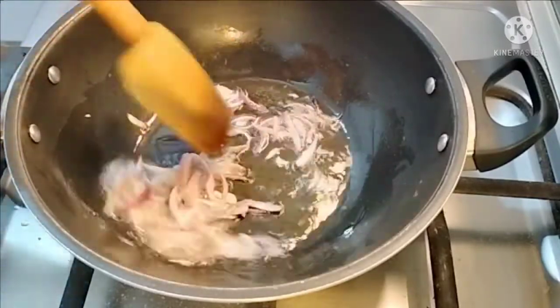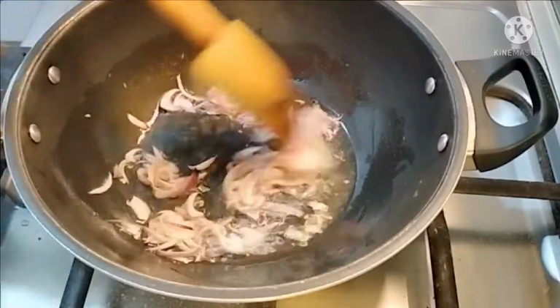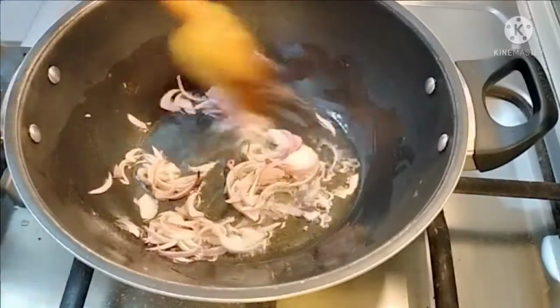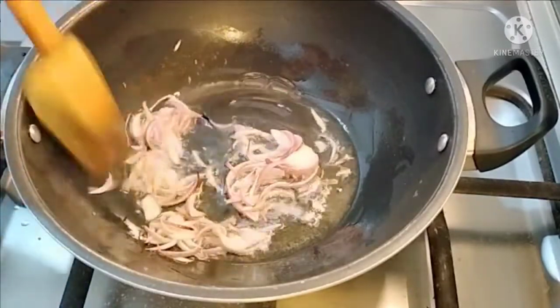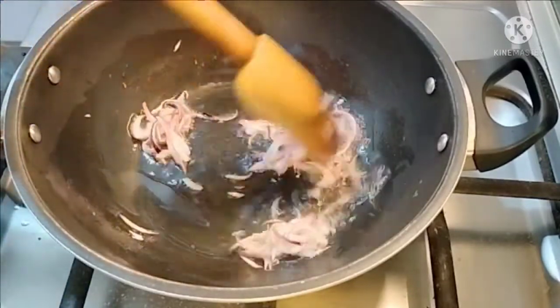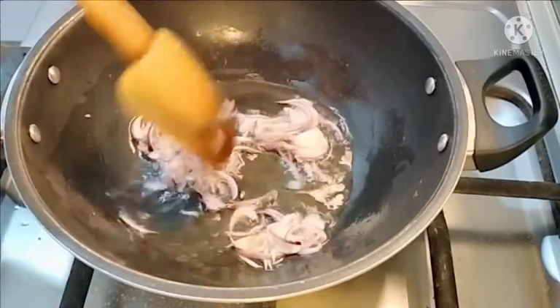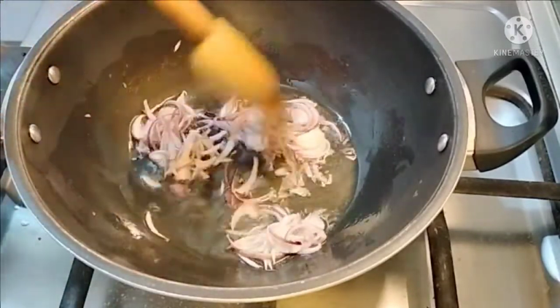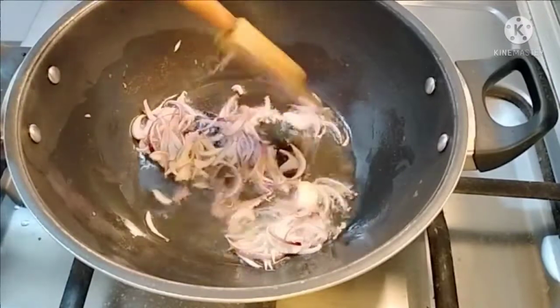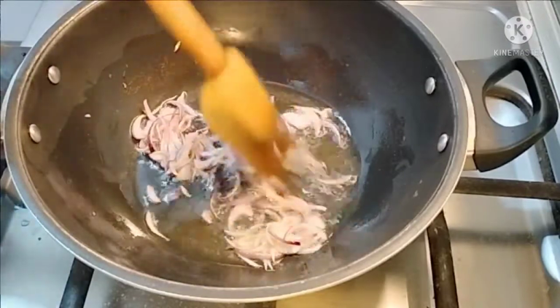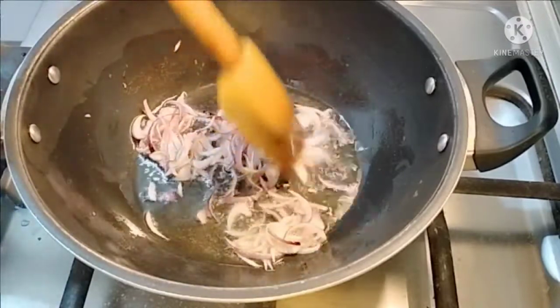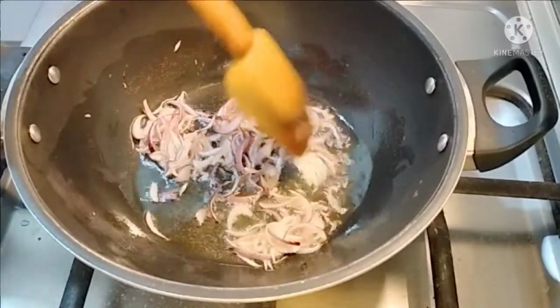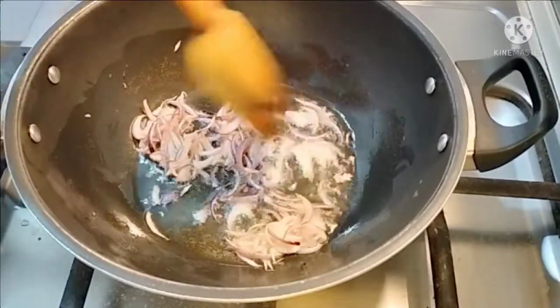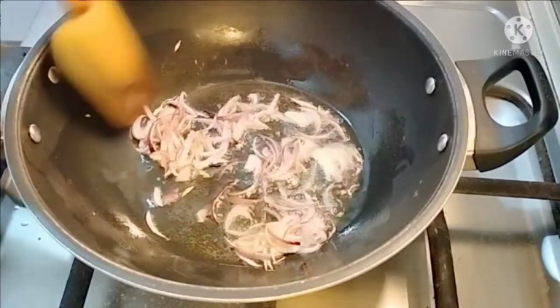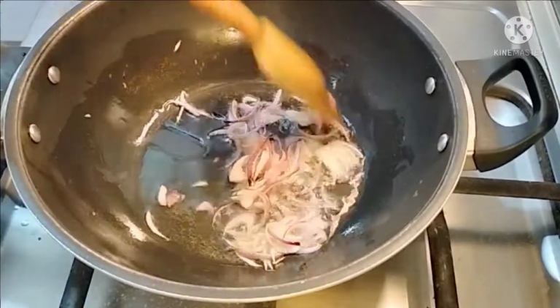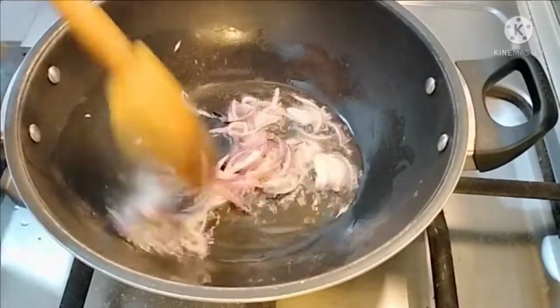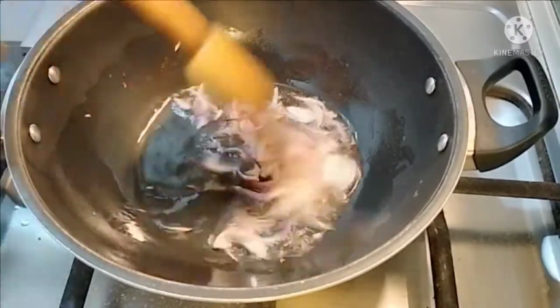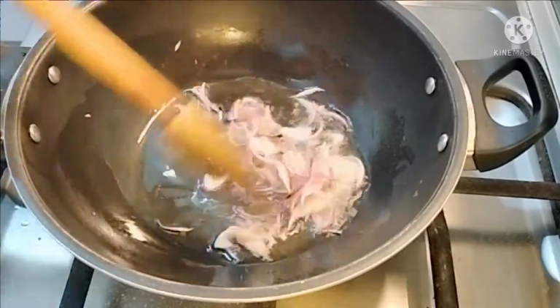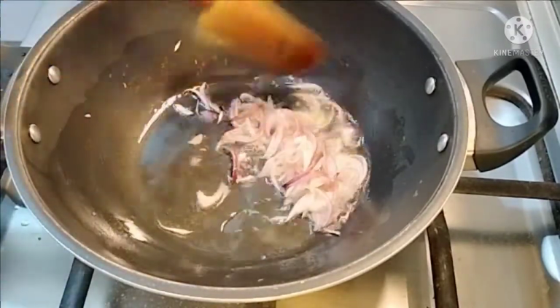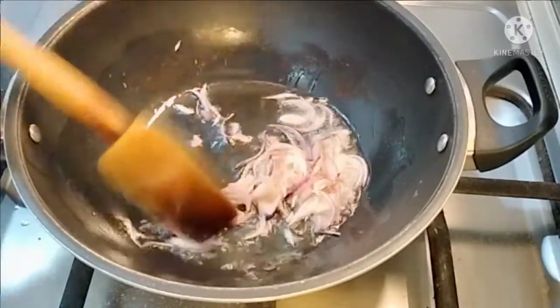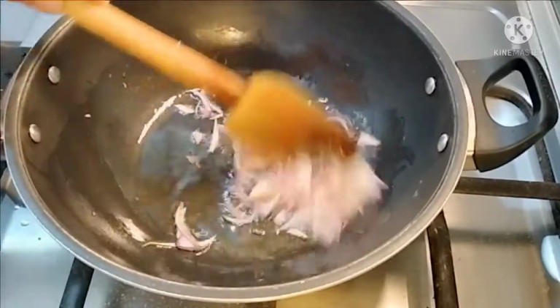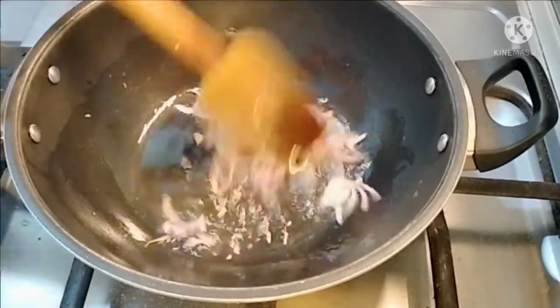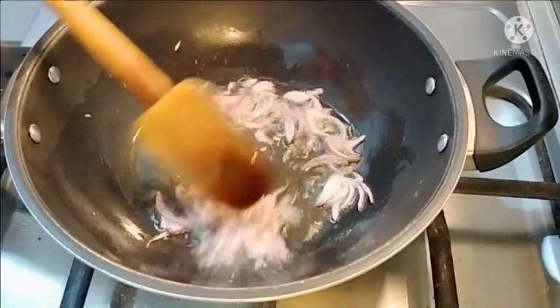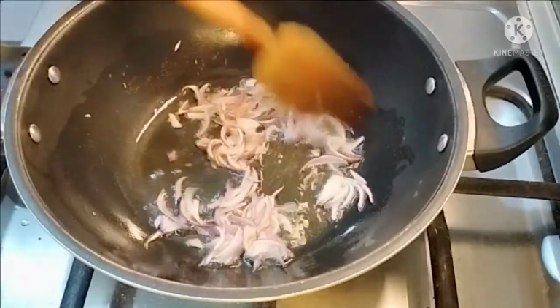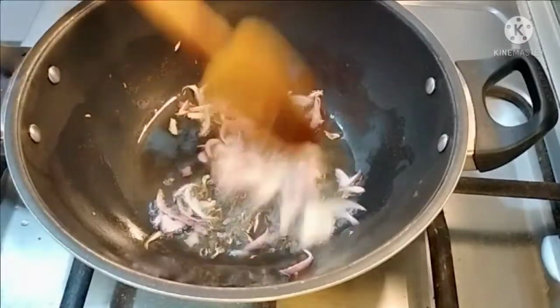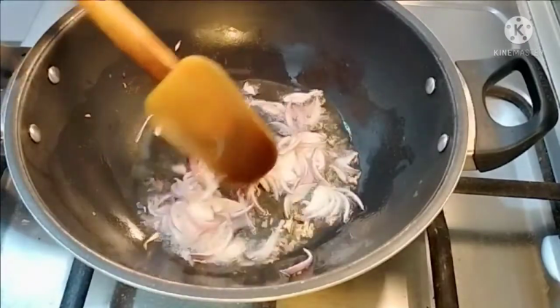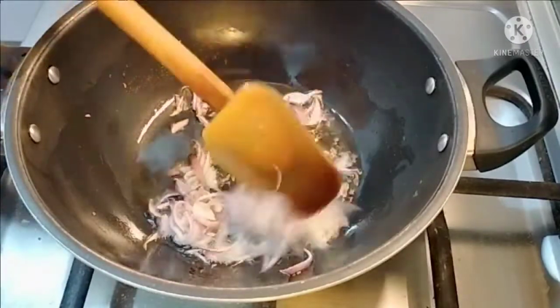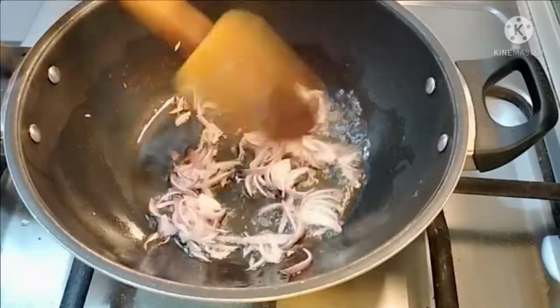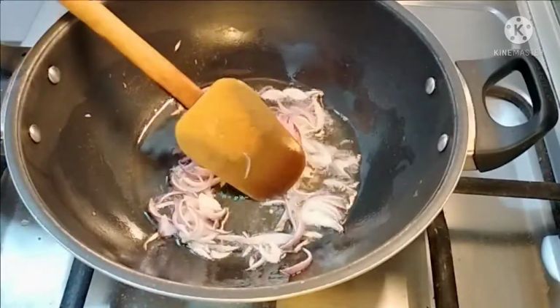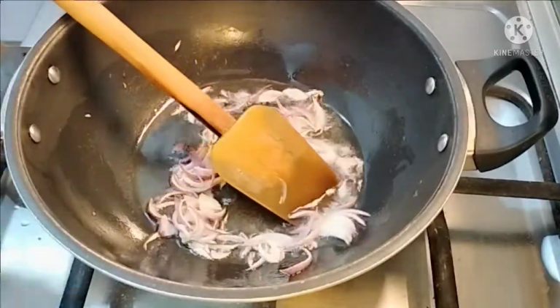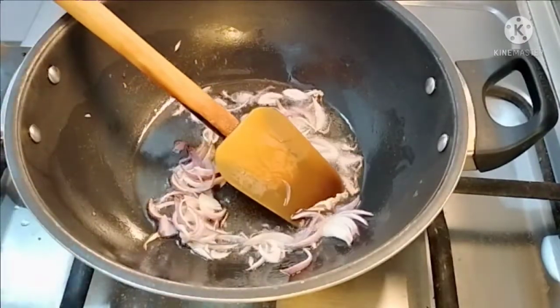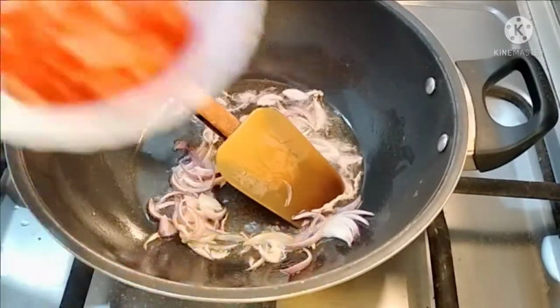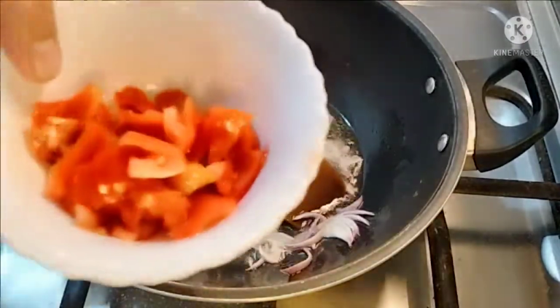Then we put the masala. We put the masala and what we put in the masala — we put it in the same amount of tomato.